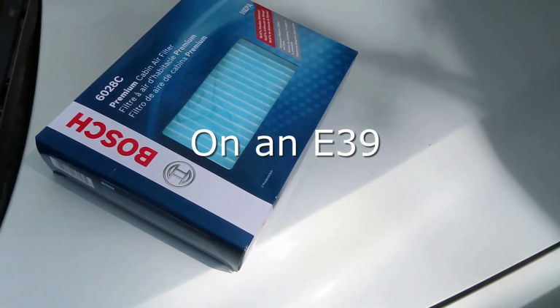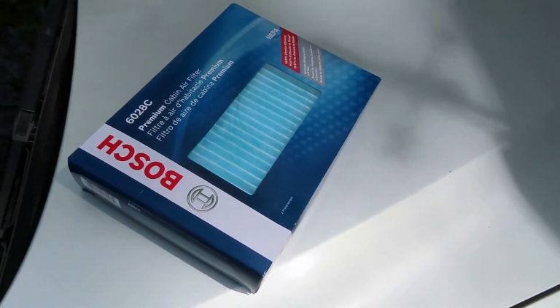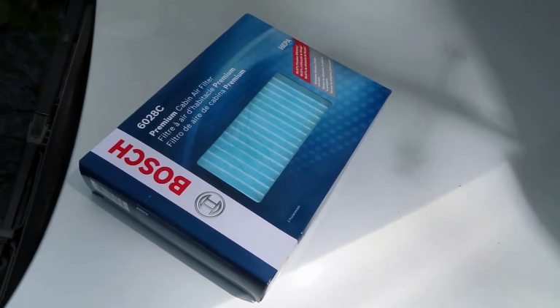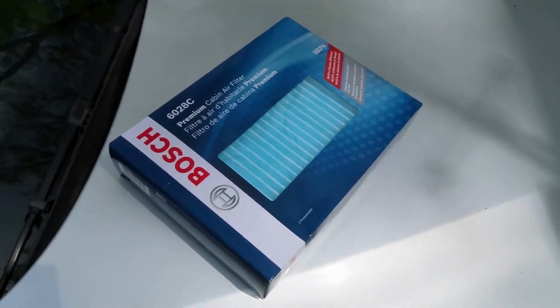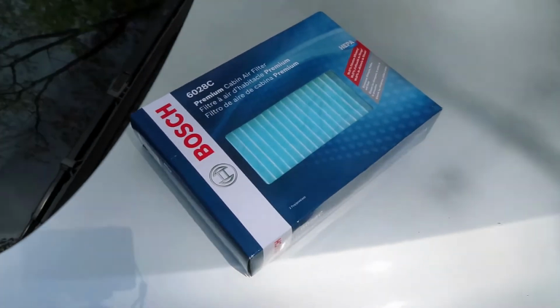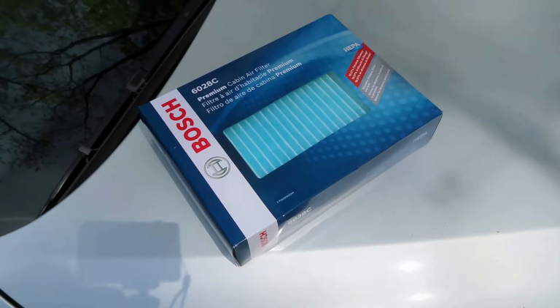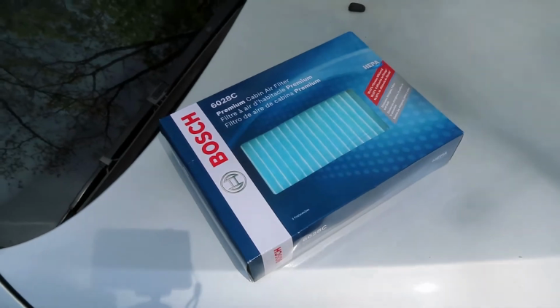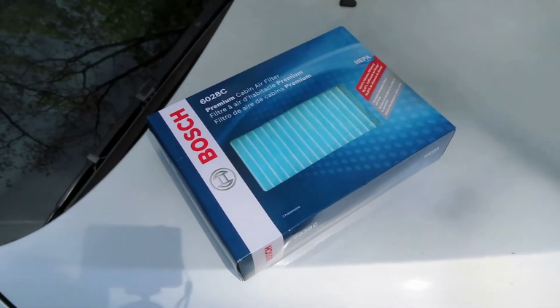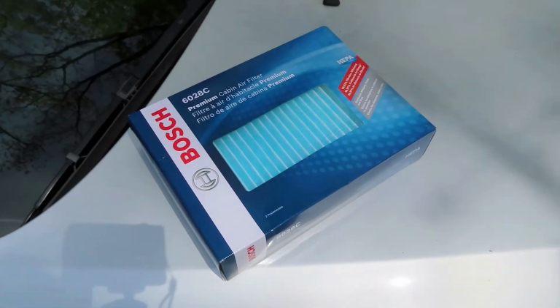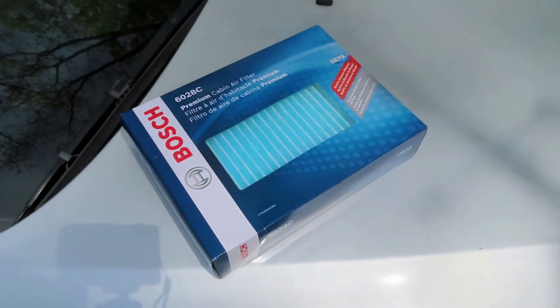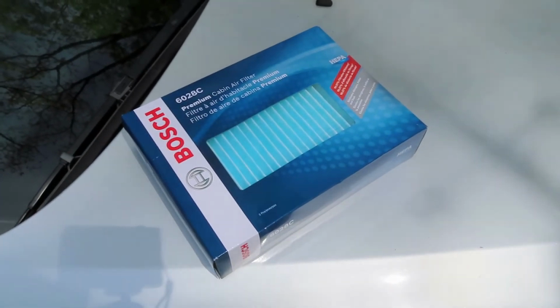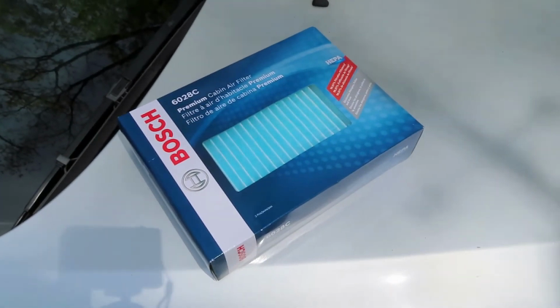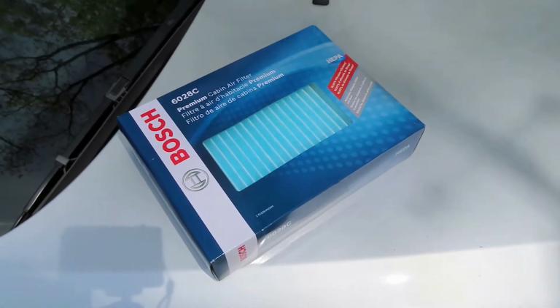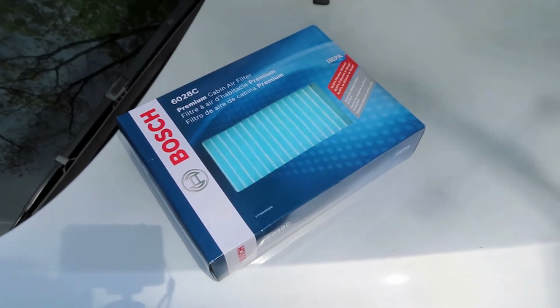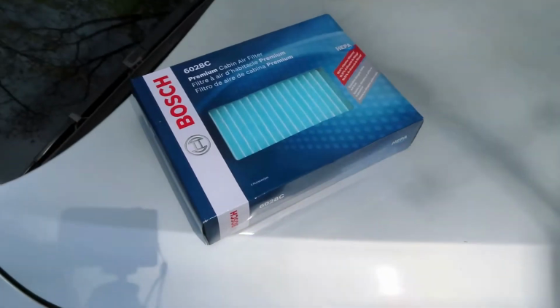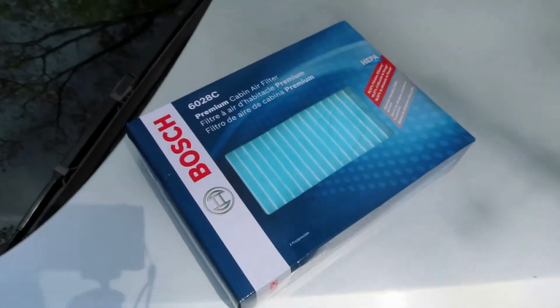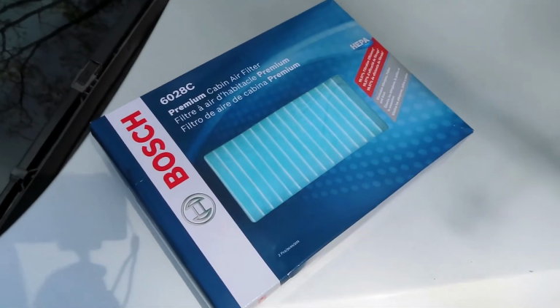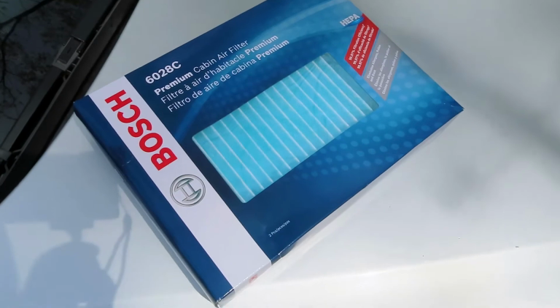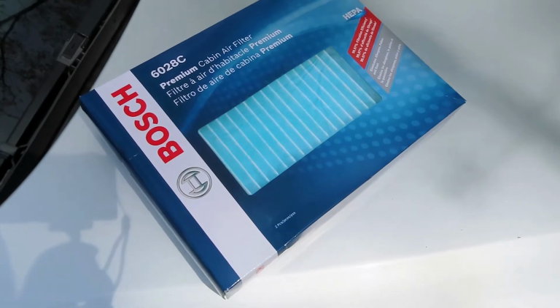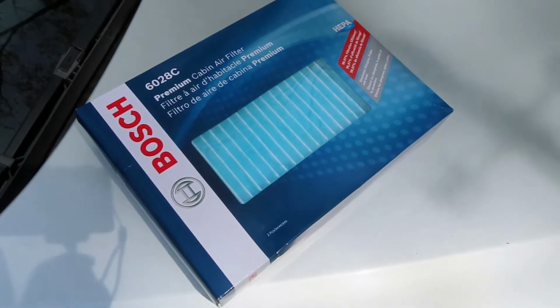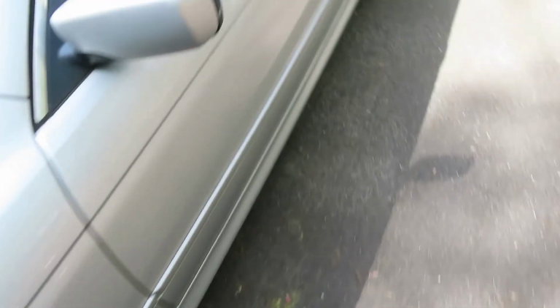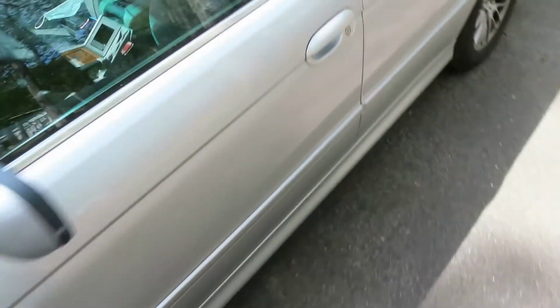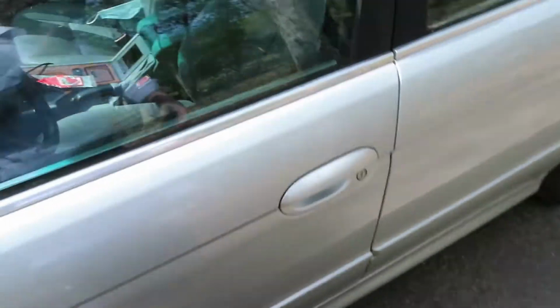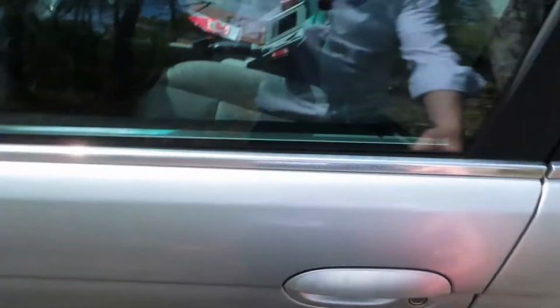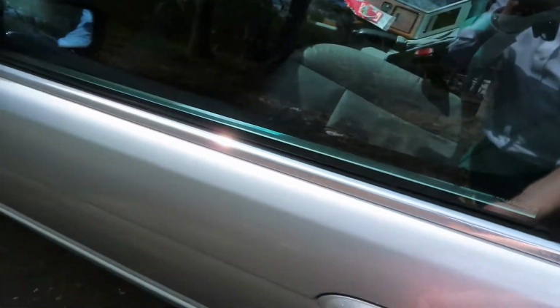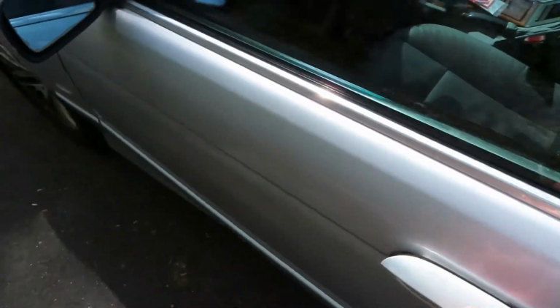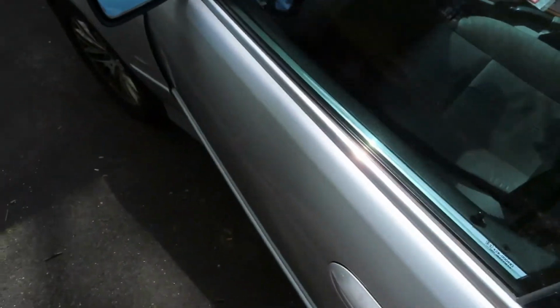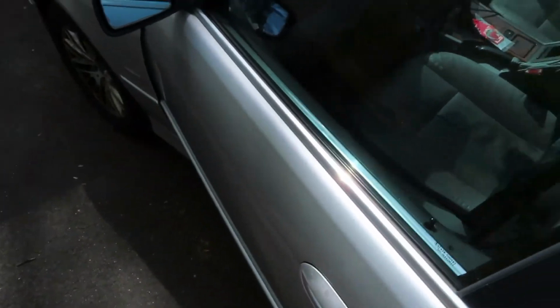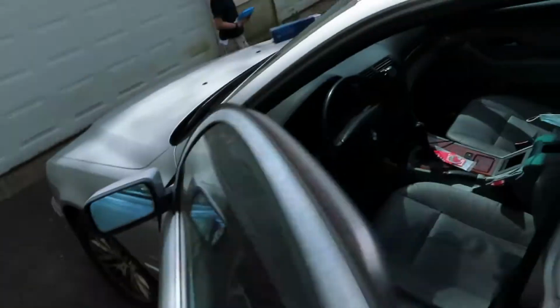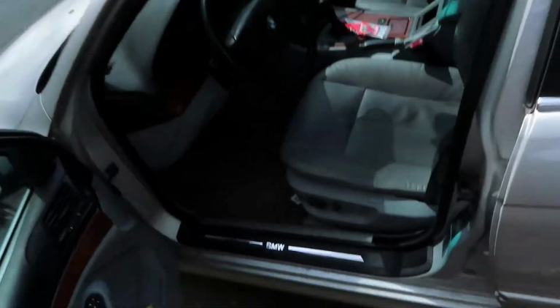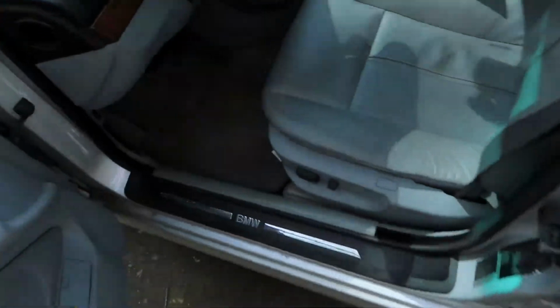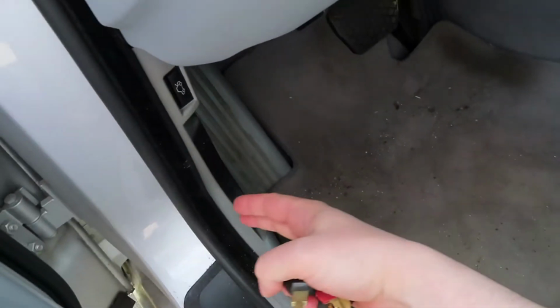Hey everybody, welcome back. Today we are going to be installing an air cabin filter on a BMW E39. We've got a Bosch air cabin filter — it's highly recommended.